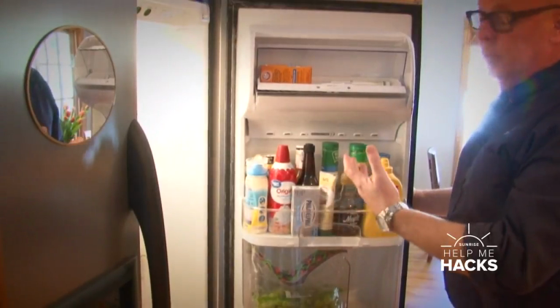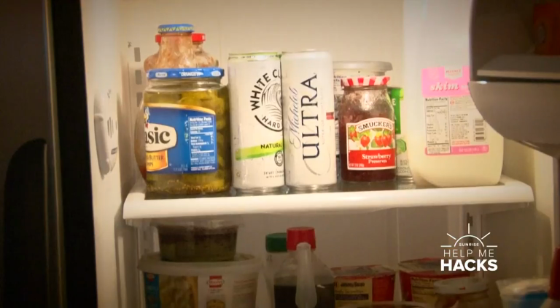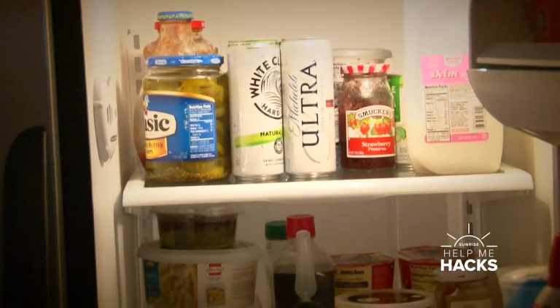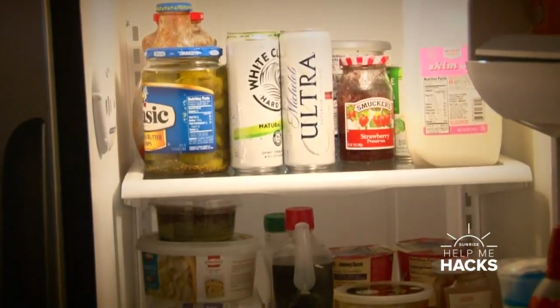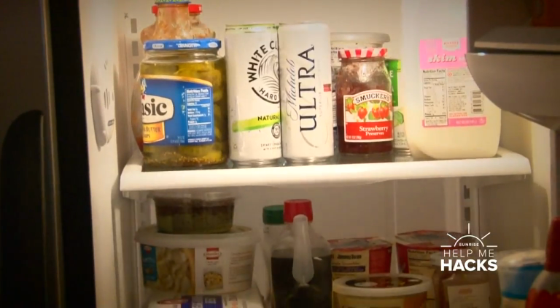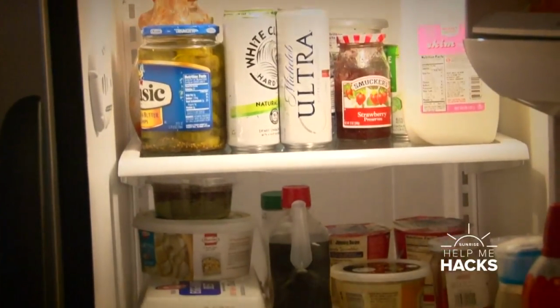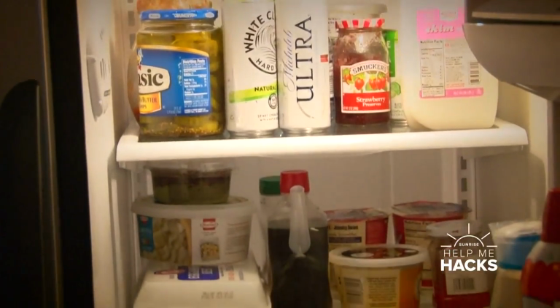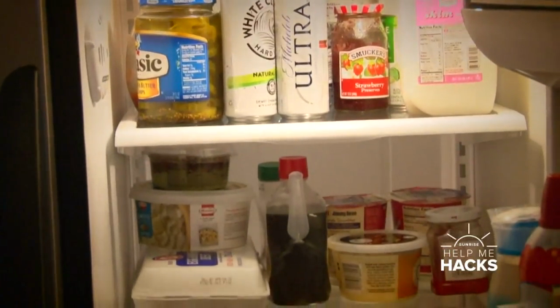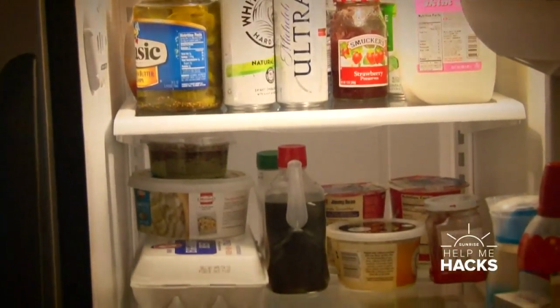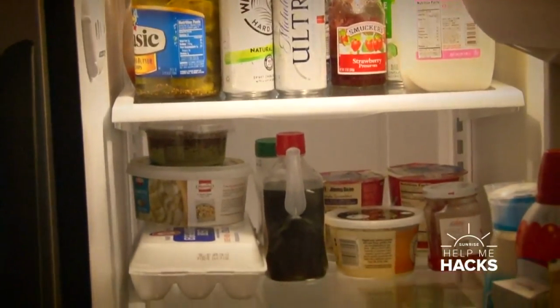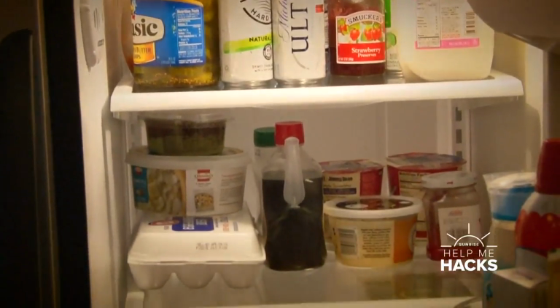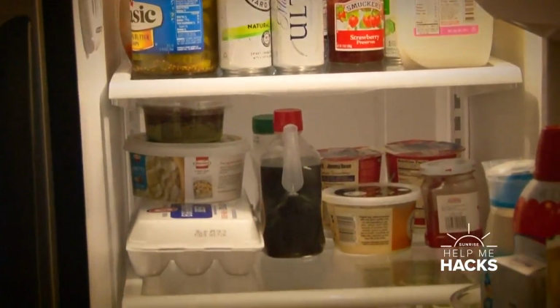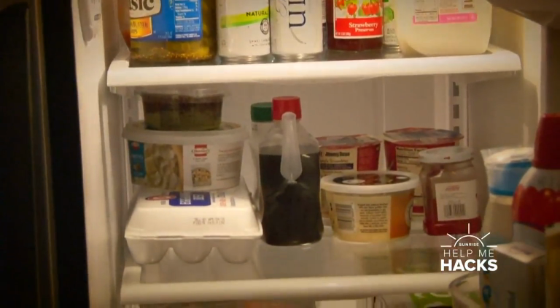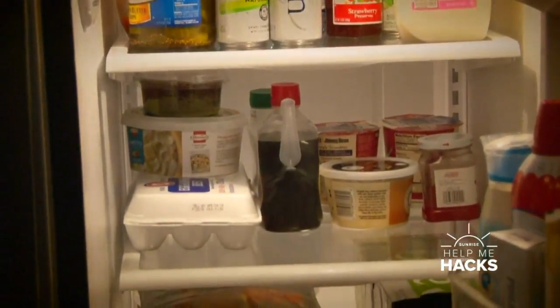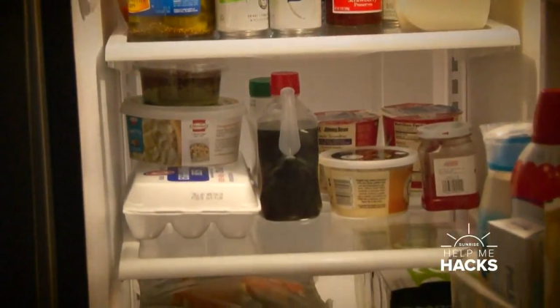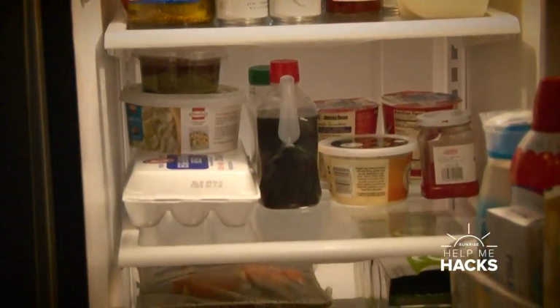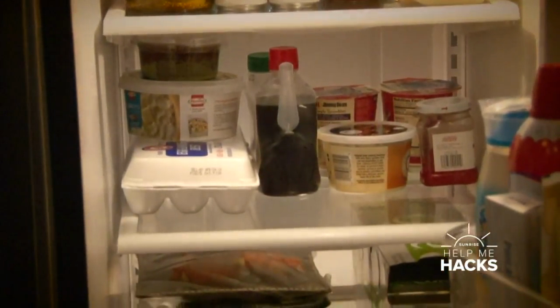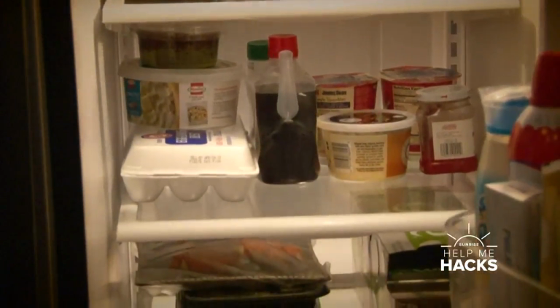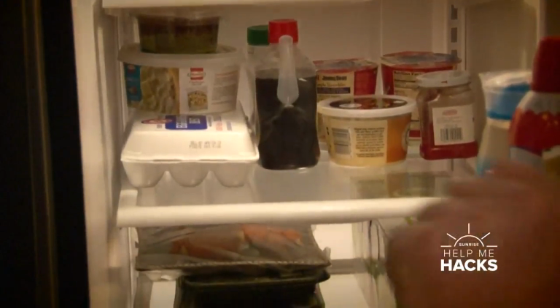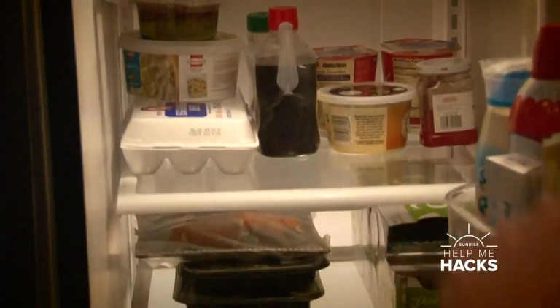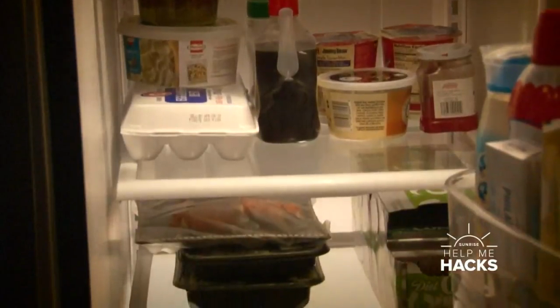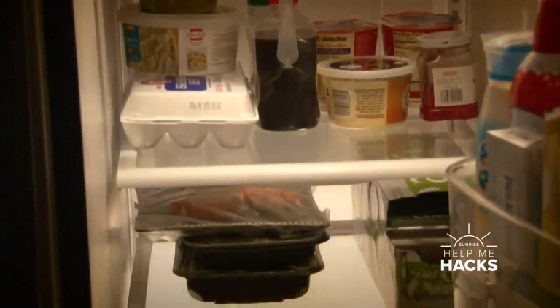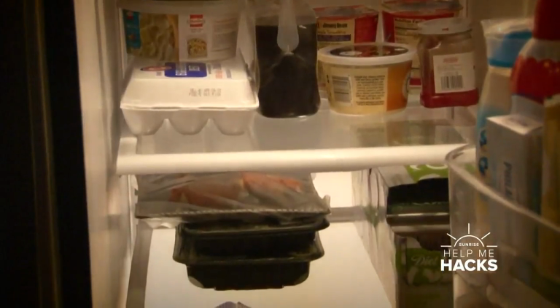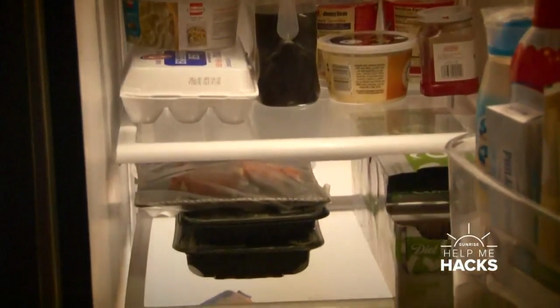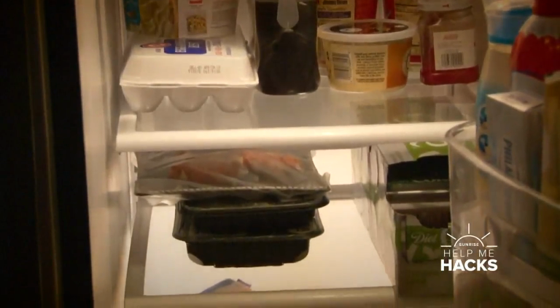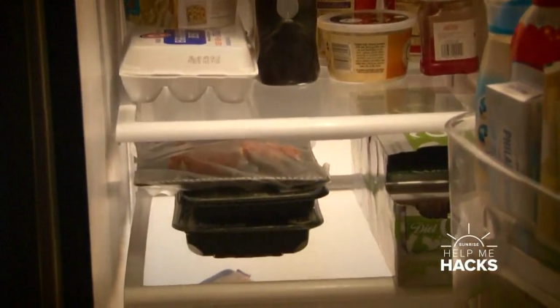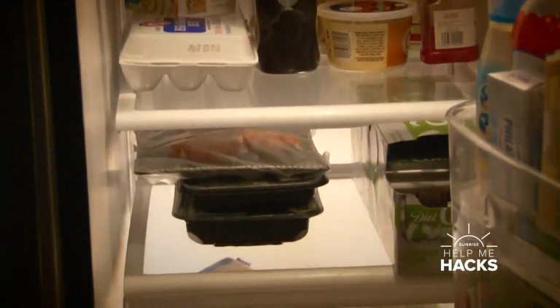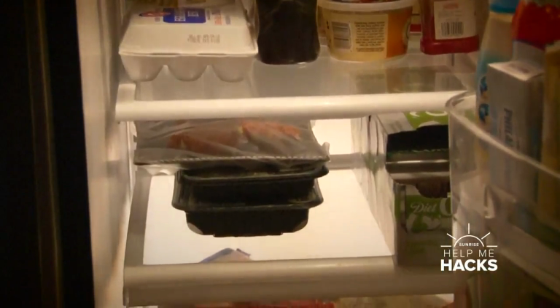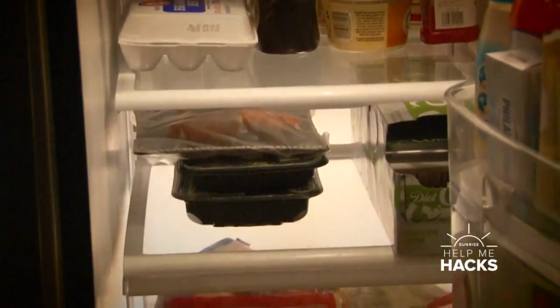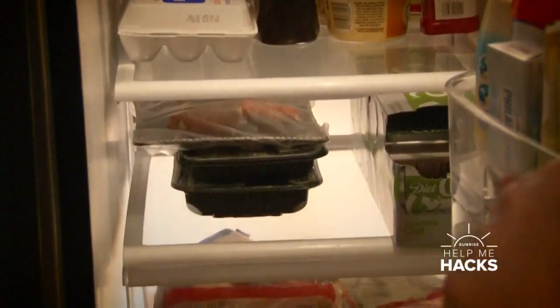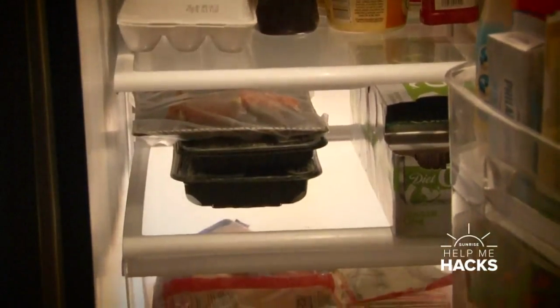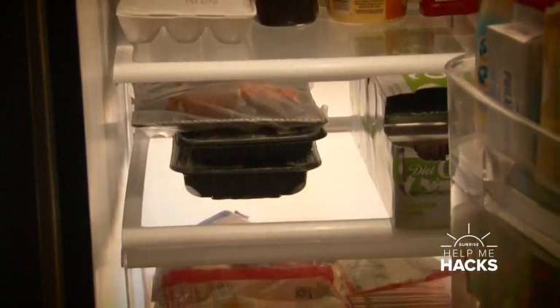It's a great opportunity to find all those things that were in the back that have probably been sitting there for a few months and their expiration date has passed, so it's time for them to go.